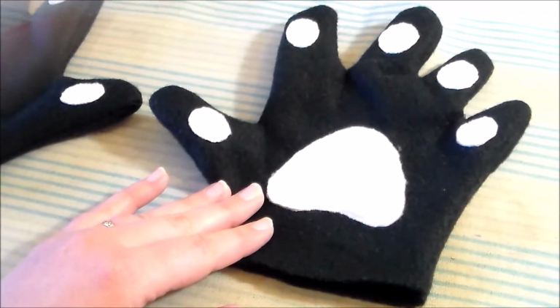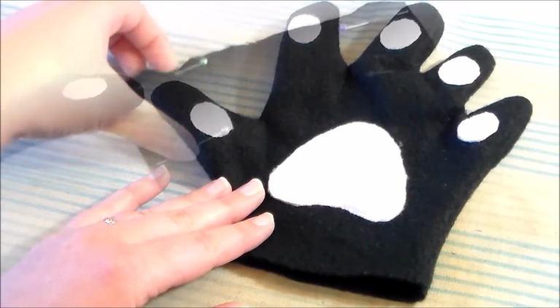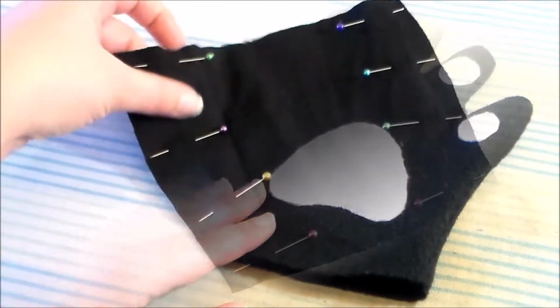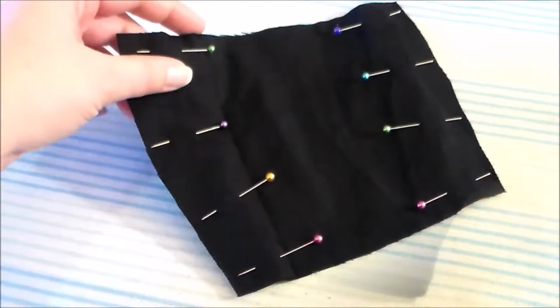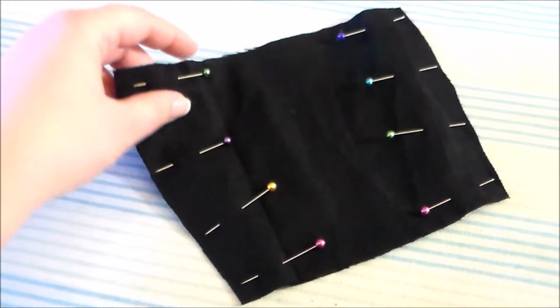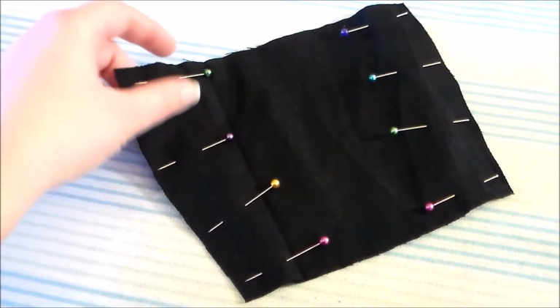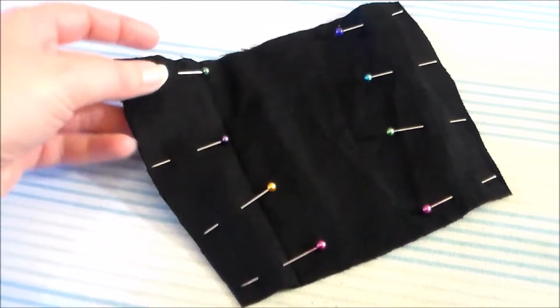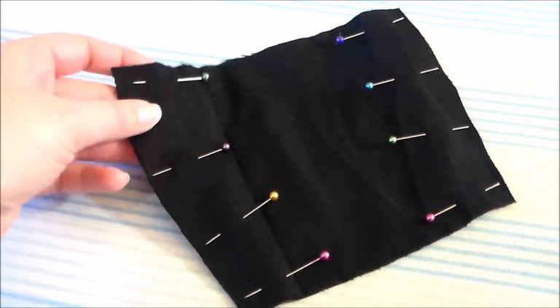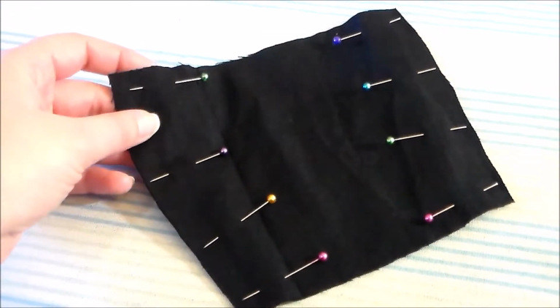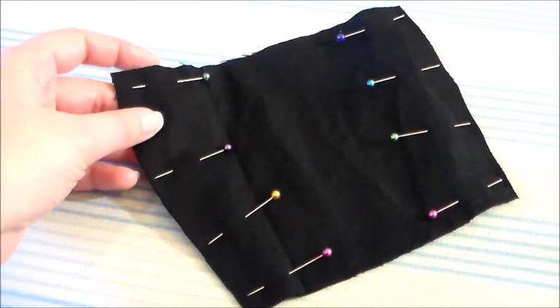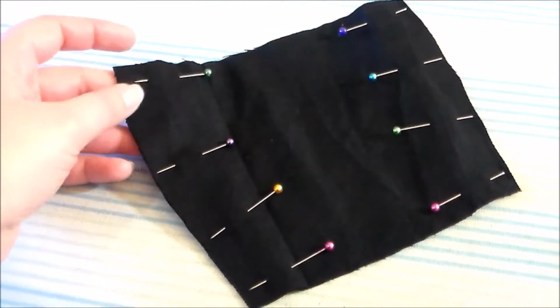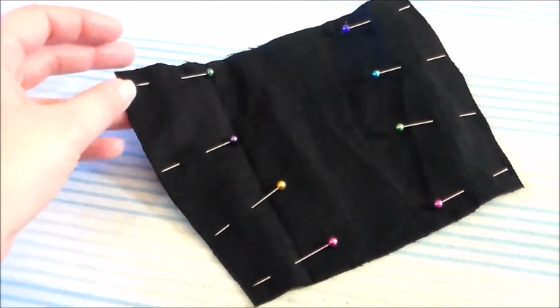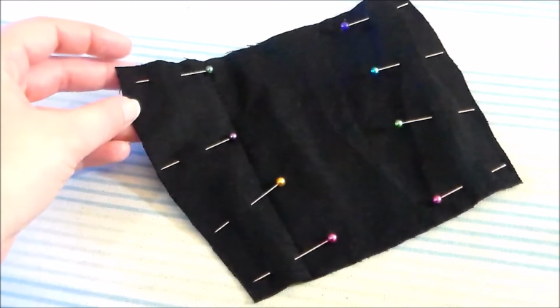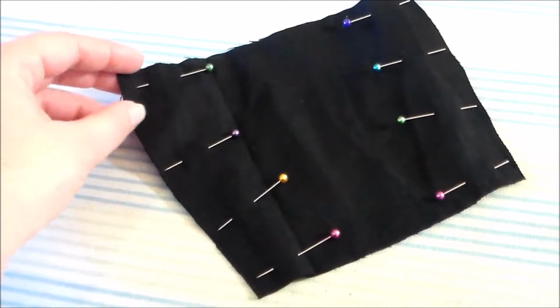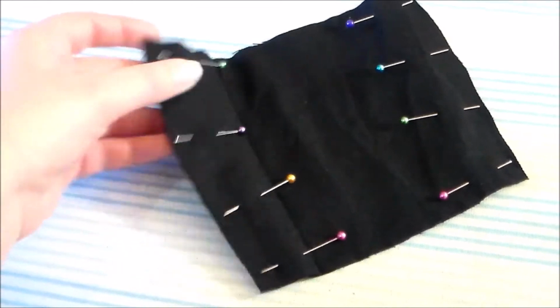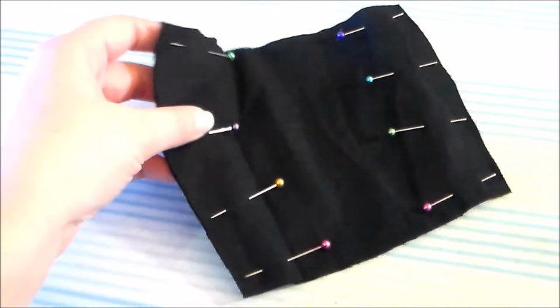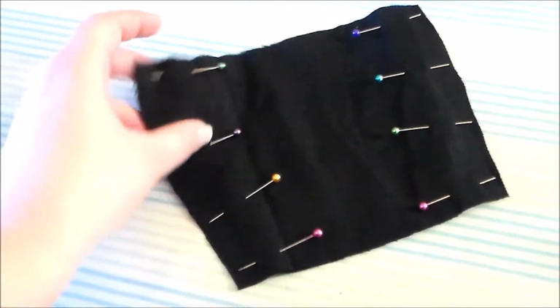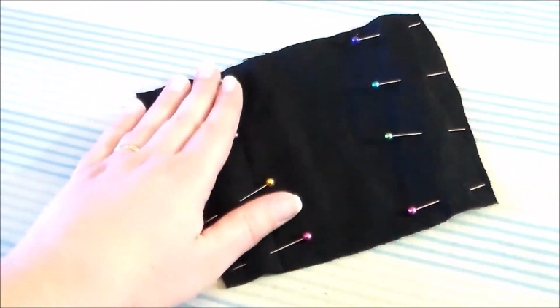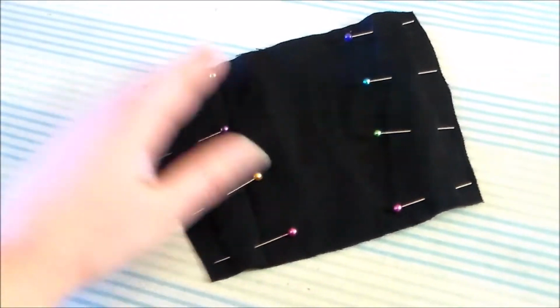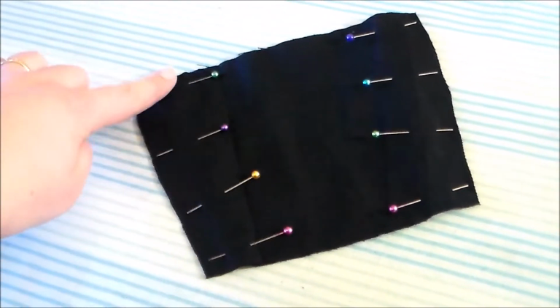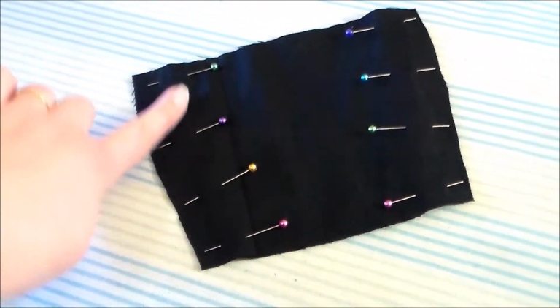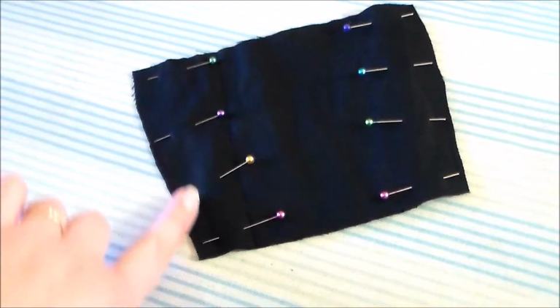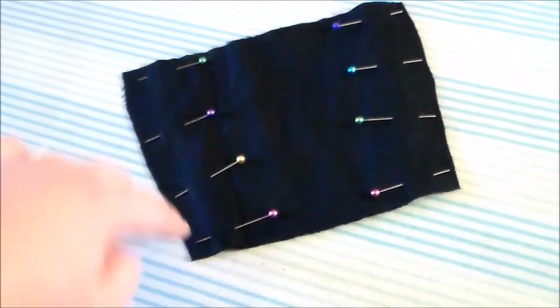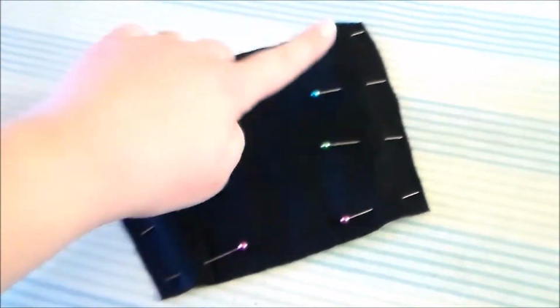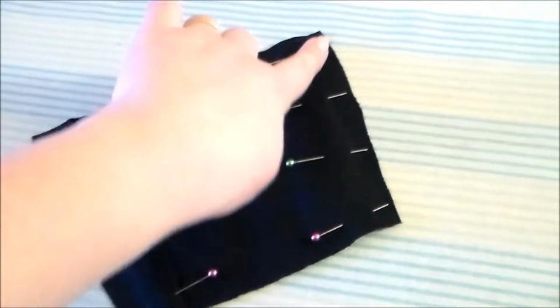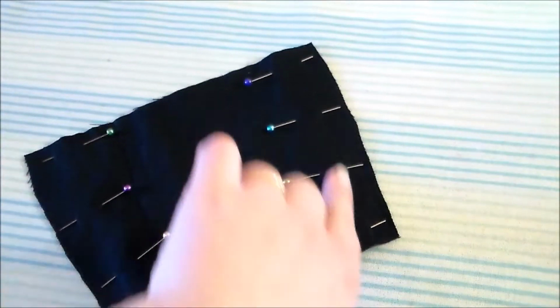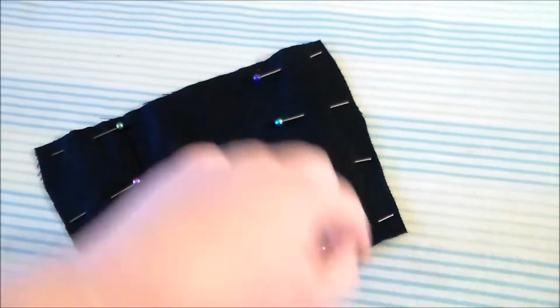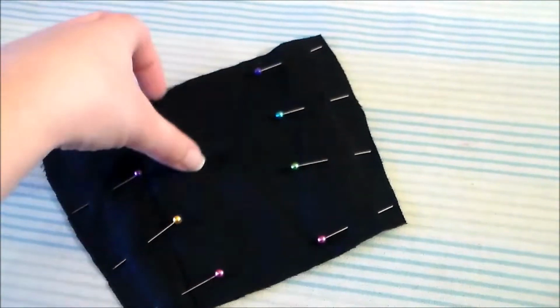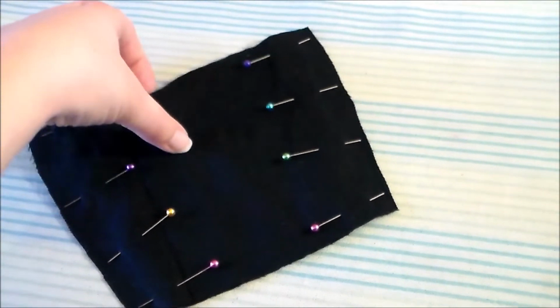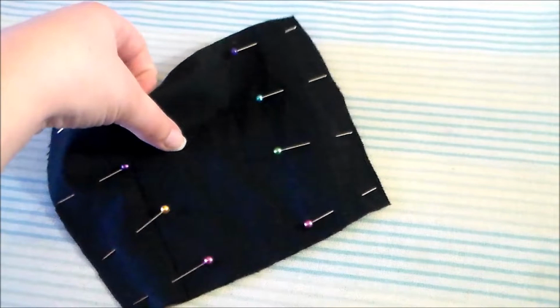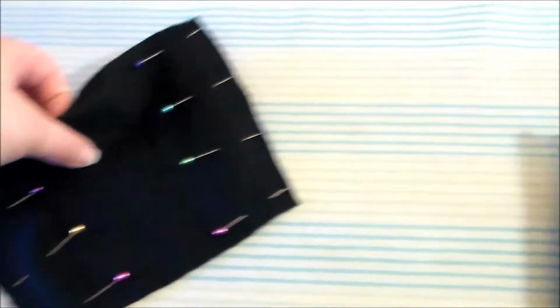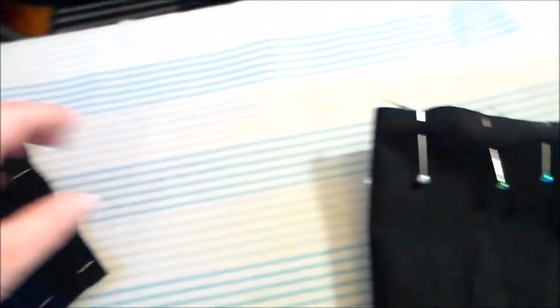To make the cuffs of the gloves, we're going to cut eight of the cuff pieces out of black cotton, match them into pairs, and sew them together along the sides.